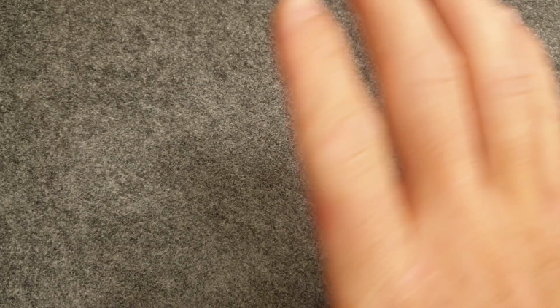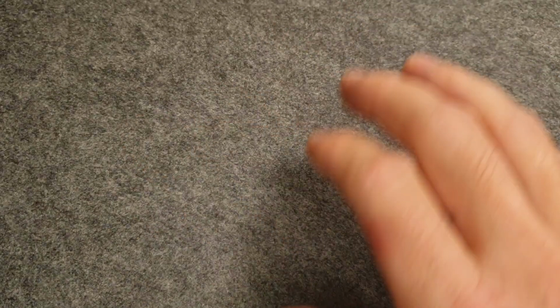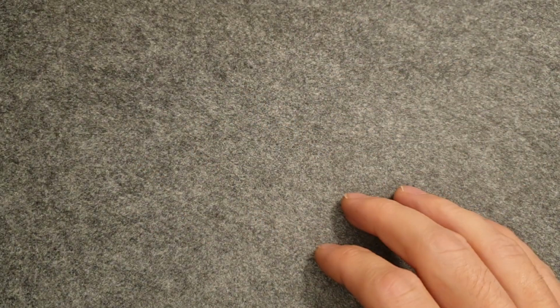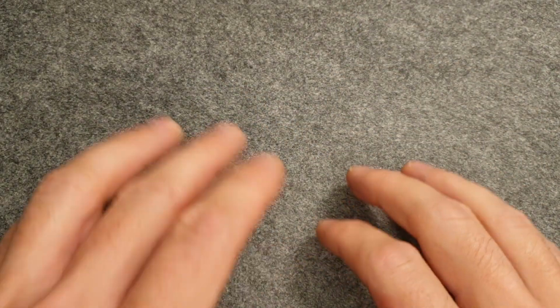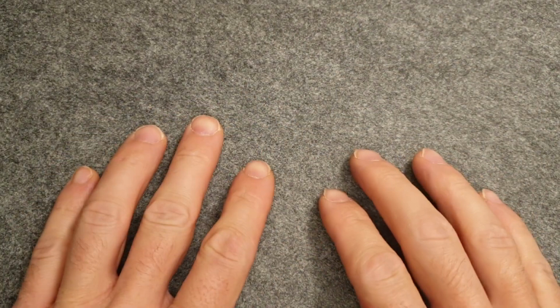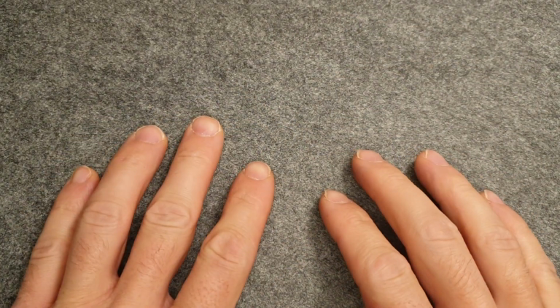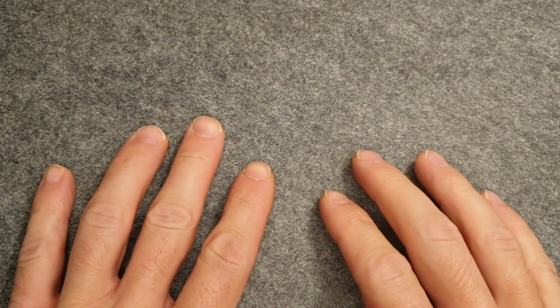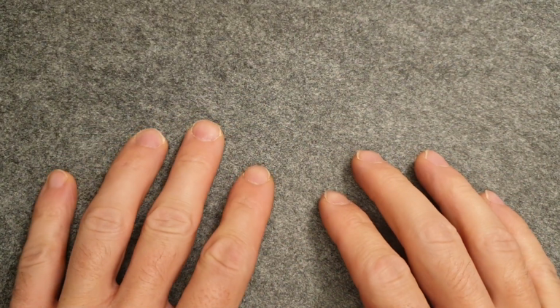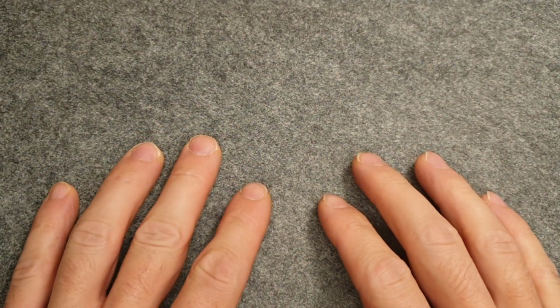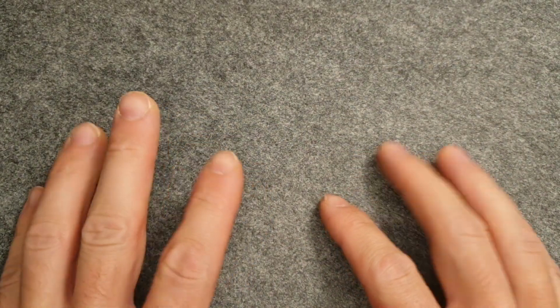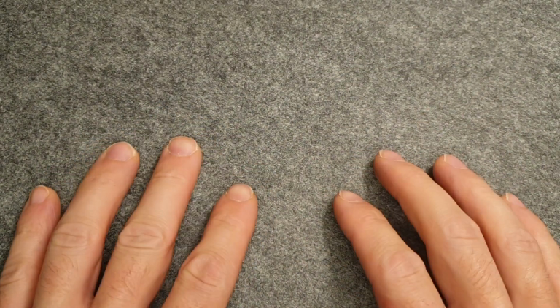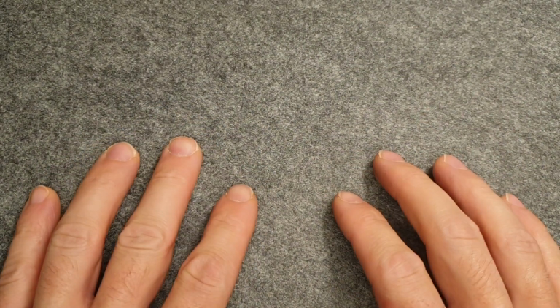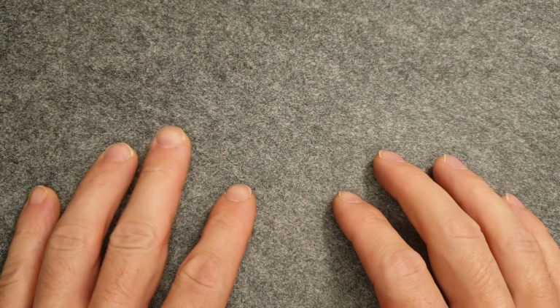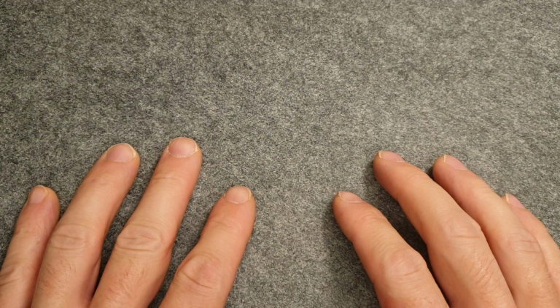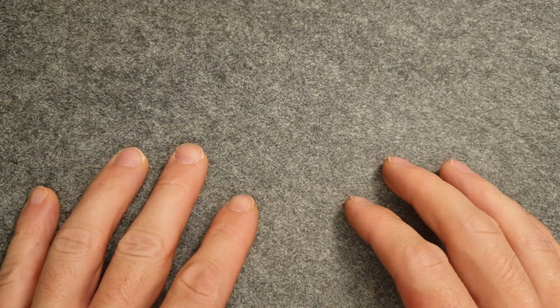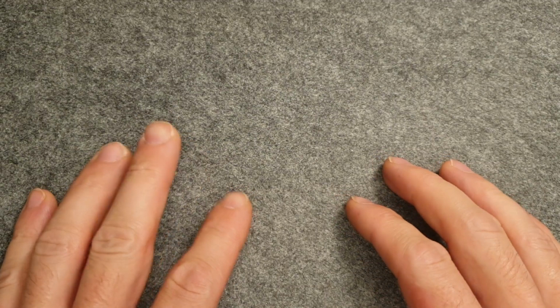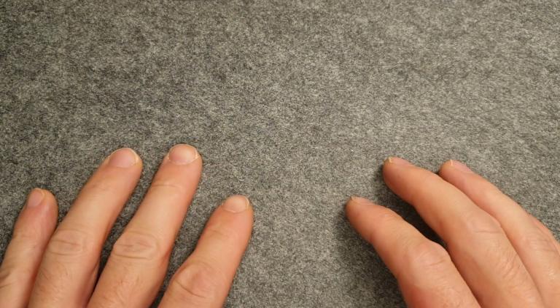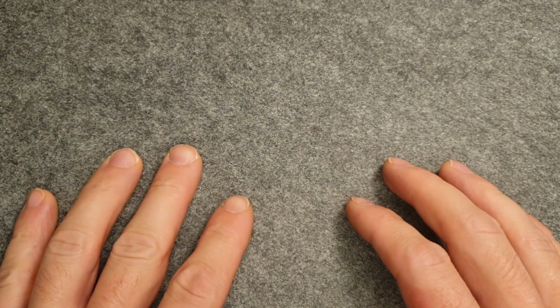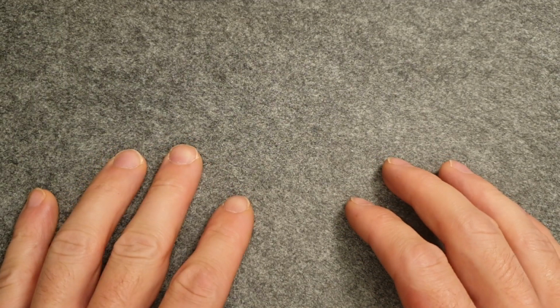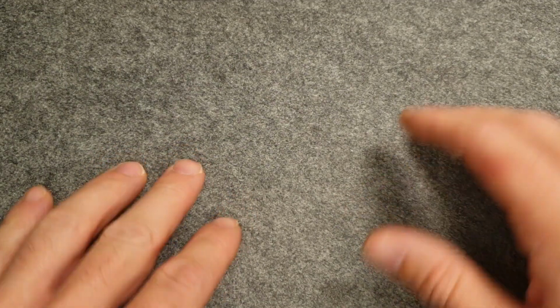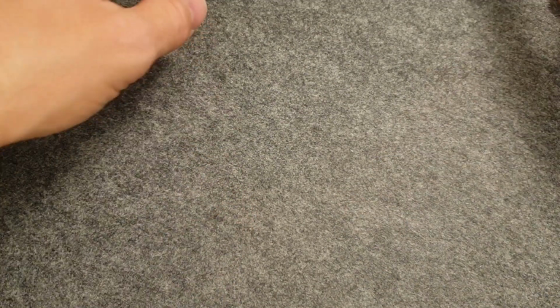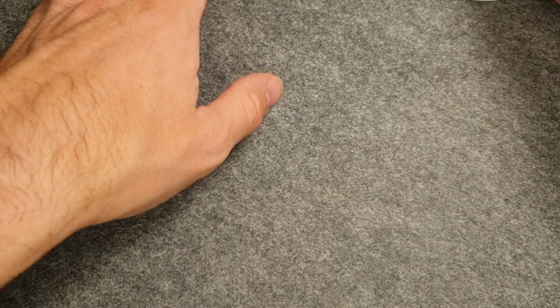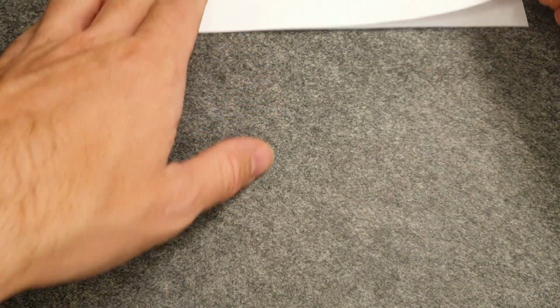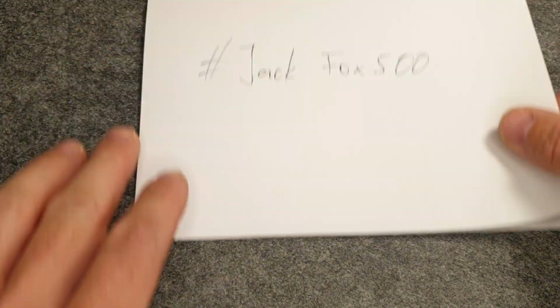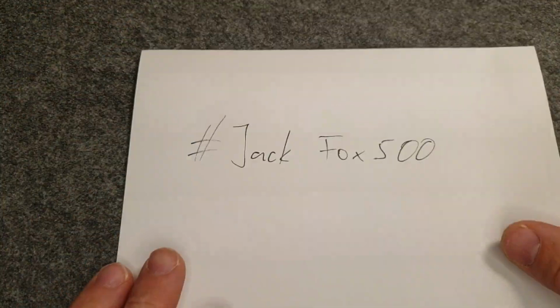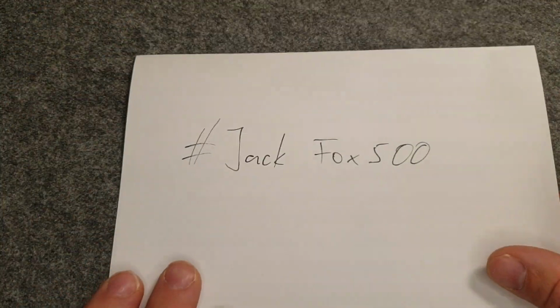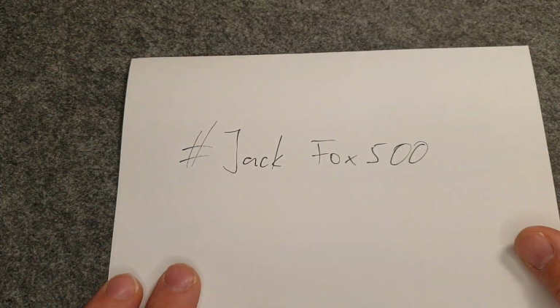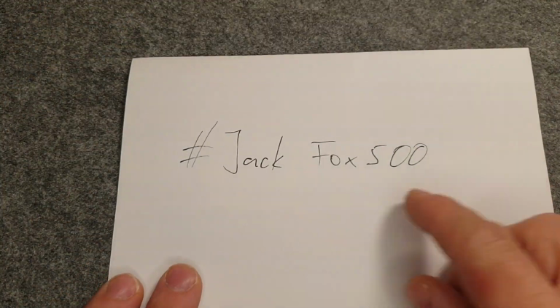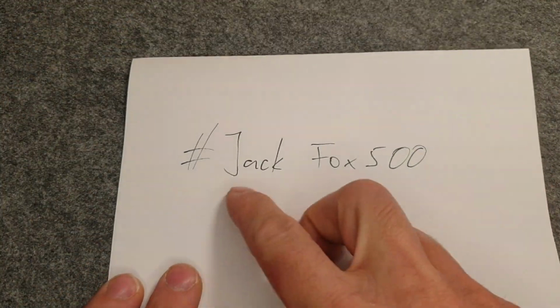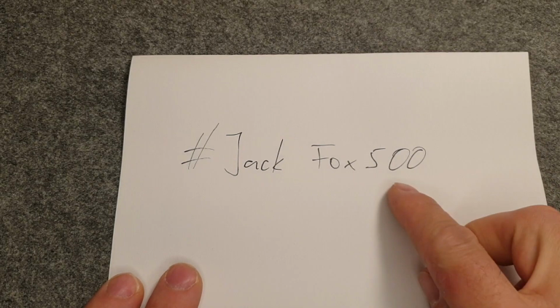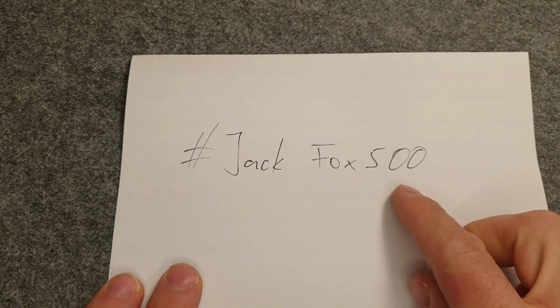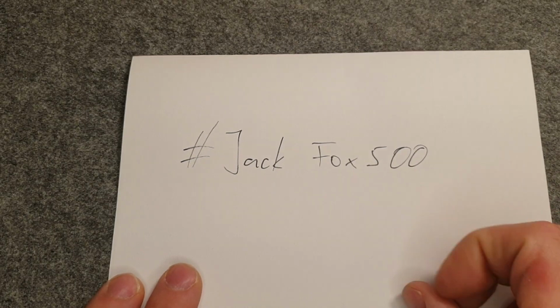Hello everybody, welcome back, Fumbler here. Today I will do an entry video for hashtag JackFox500.